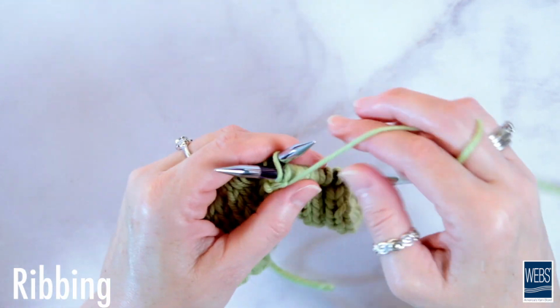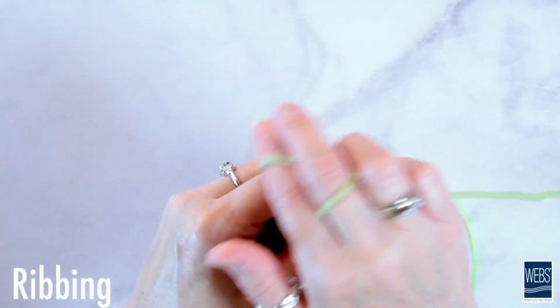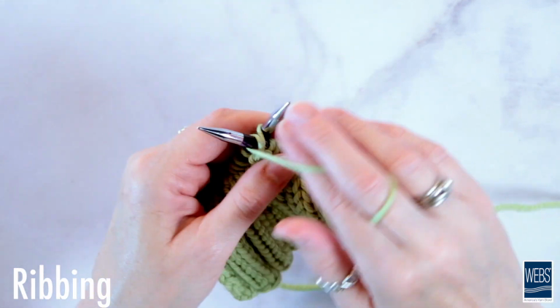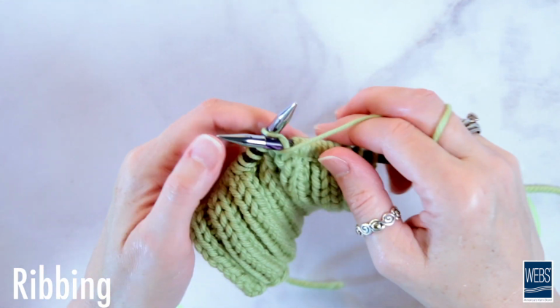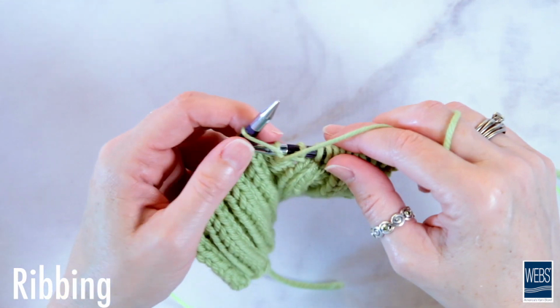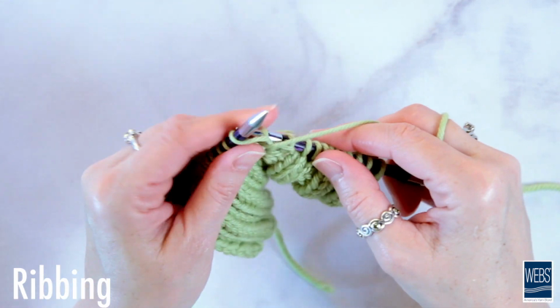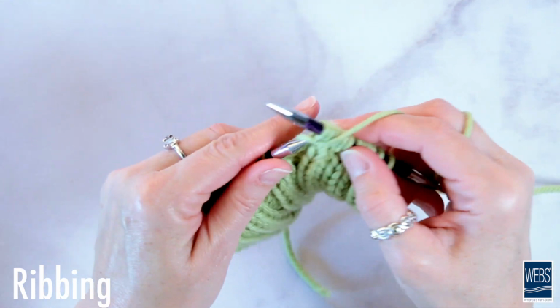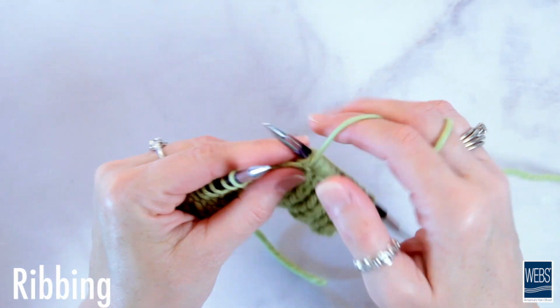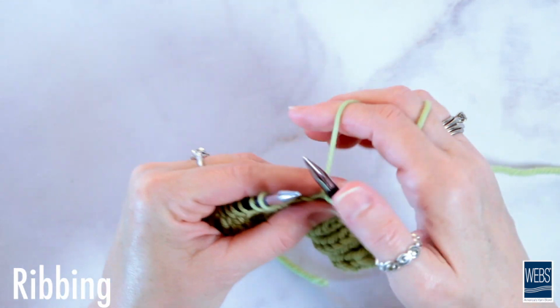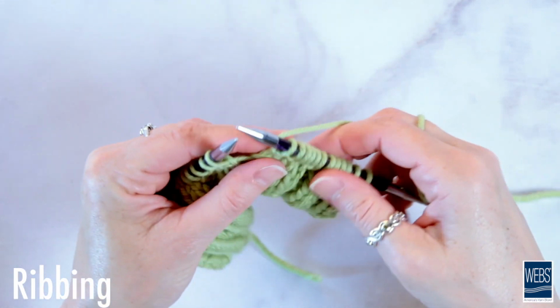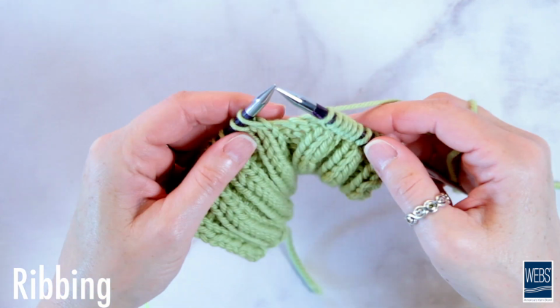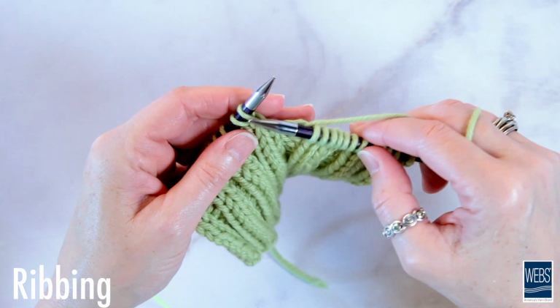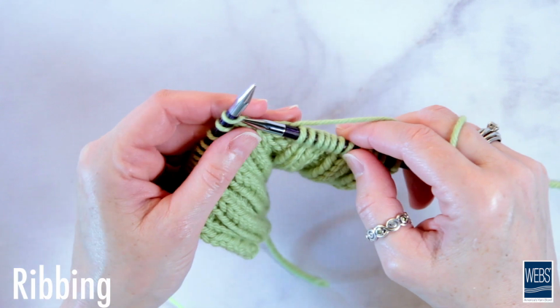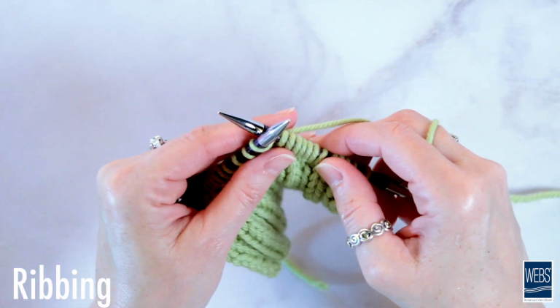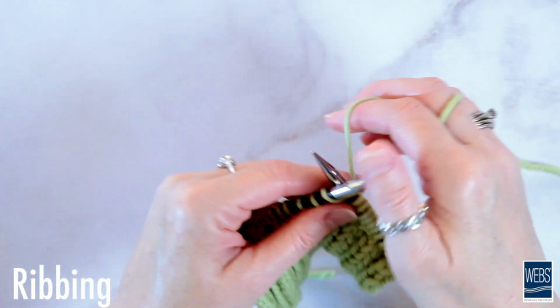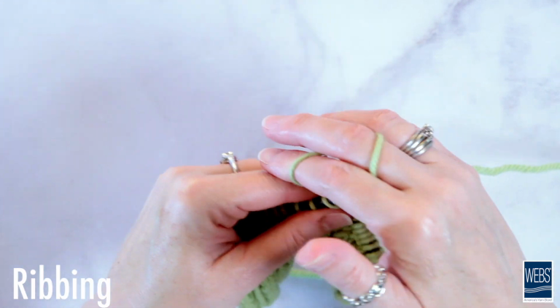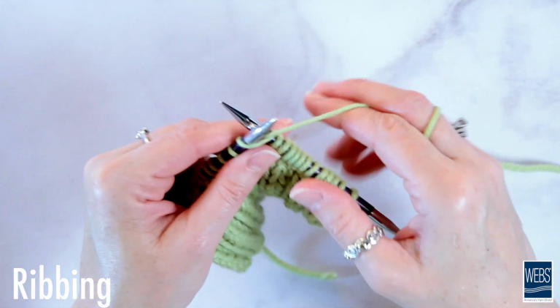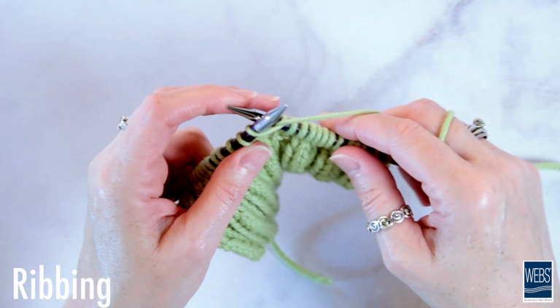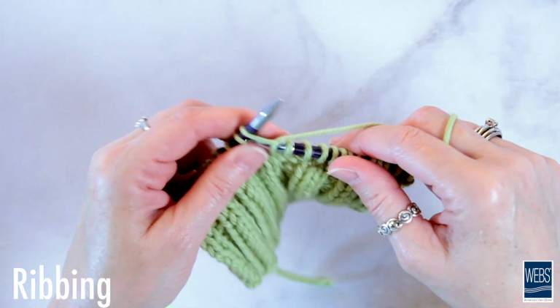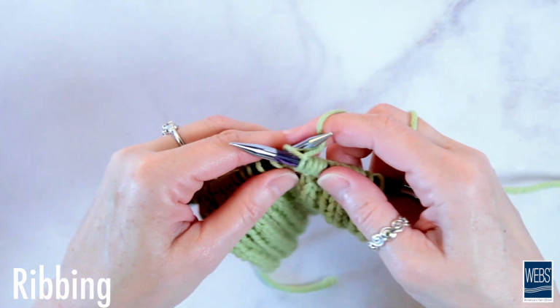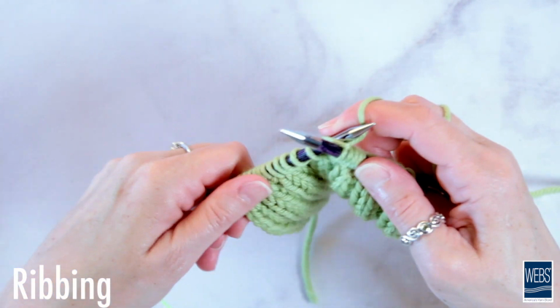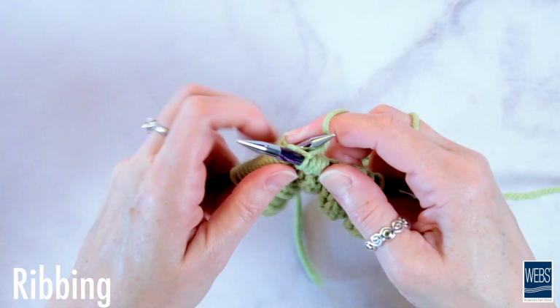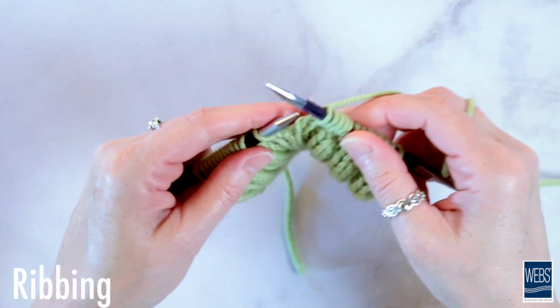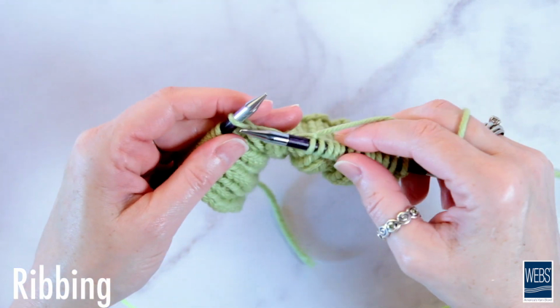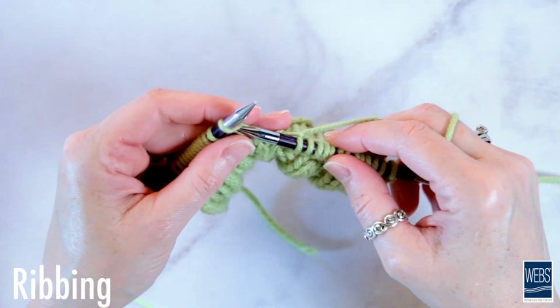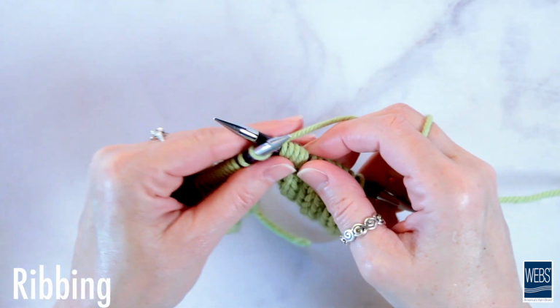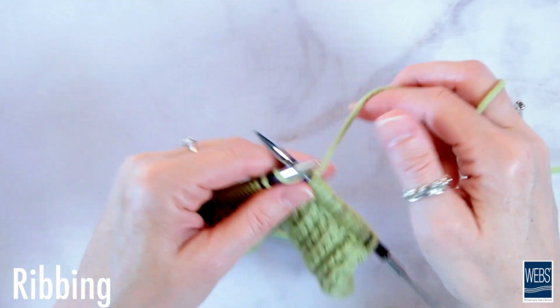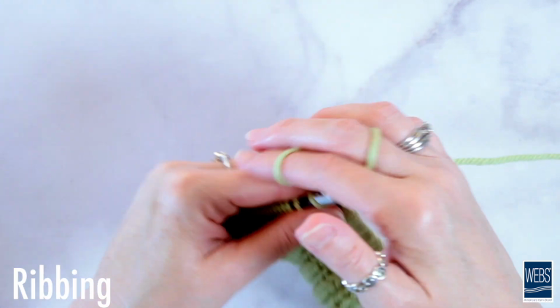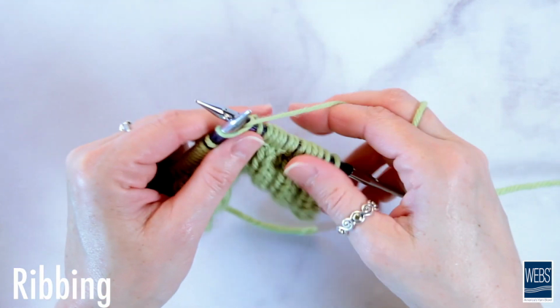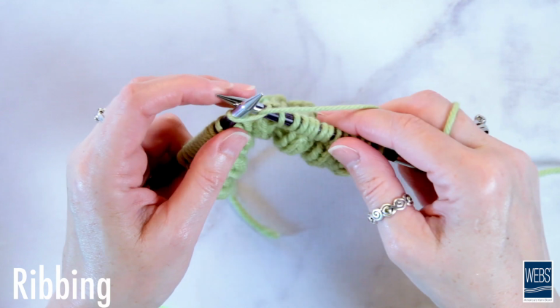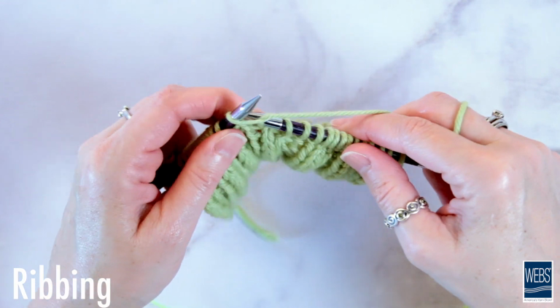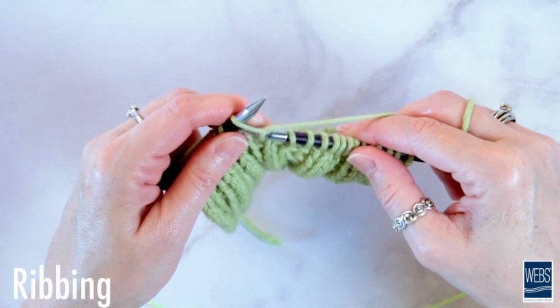One of the great things about ribbing is that the fabric always lays flat and it does pull in a little bit, which makes it perfect for things like sleeve cuffs and waistbands.